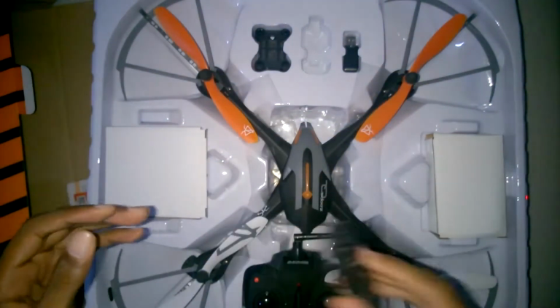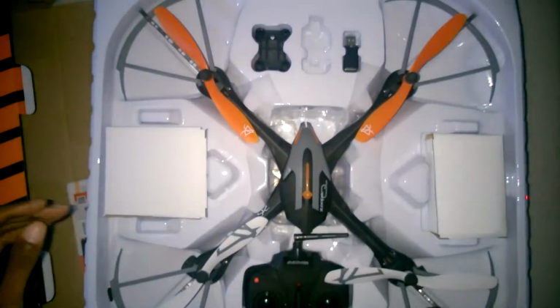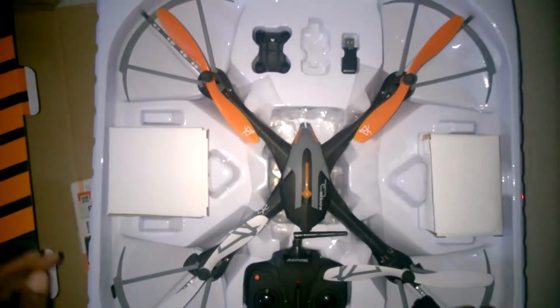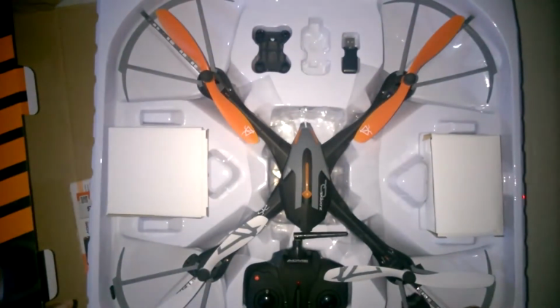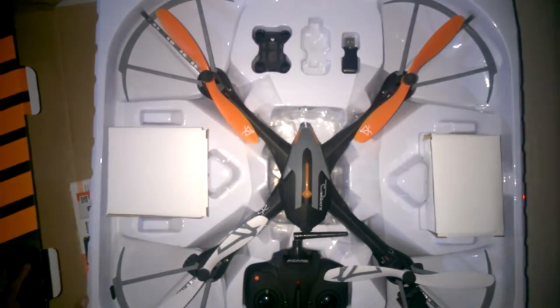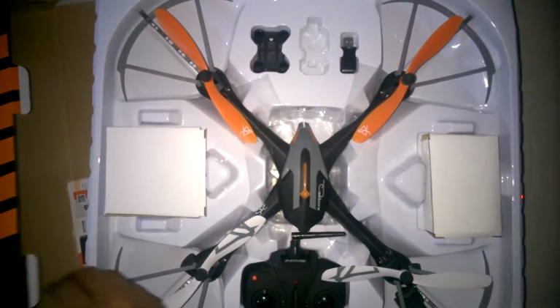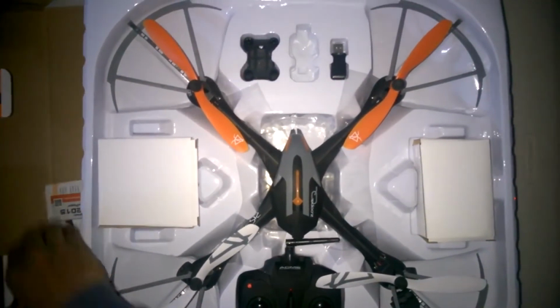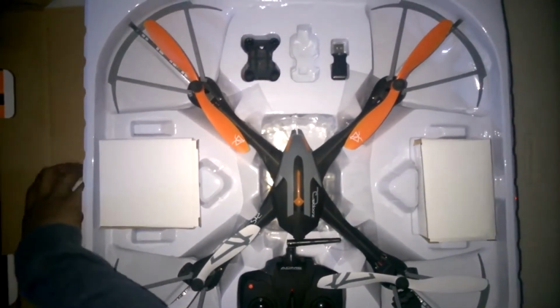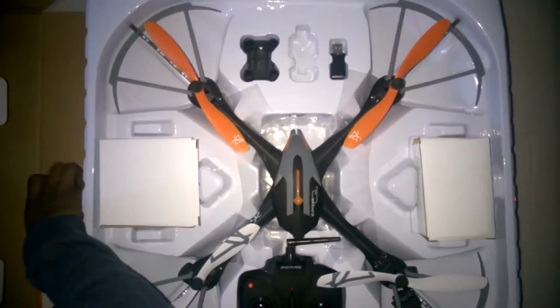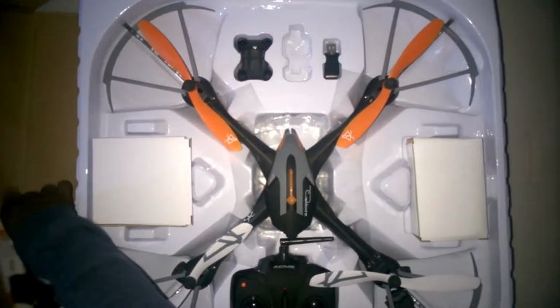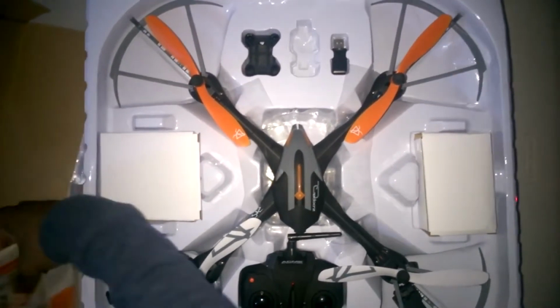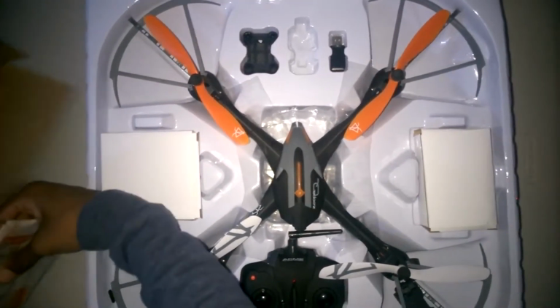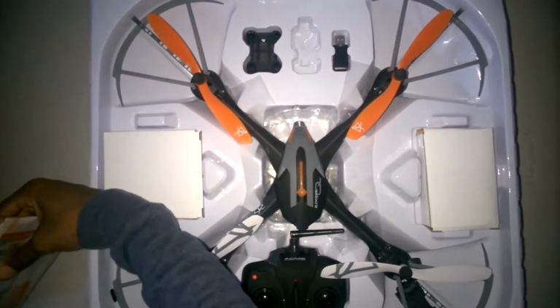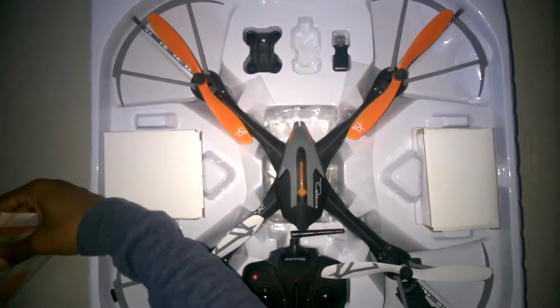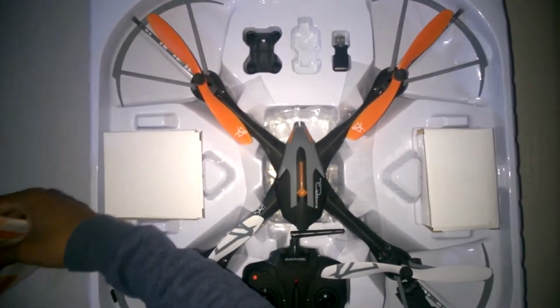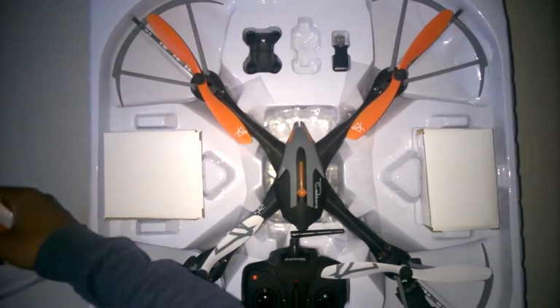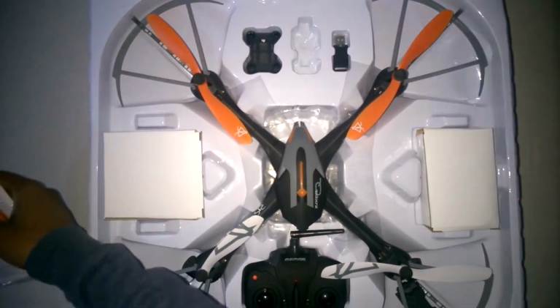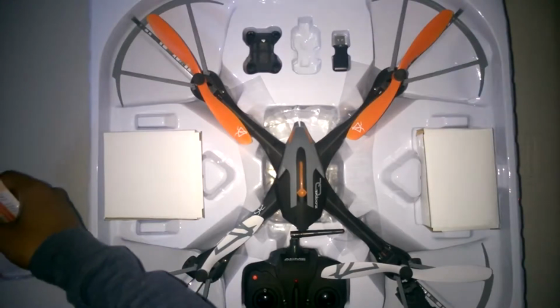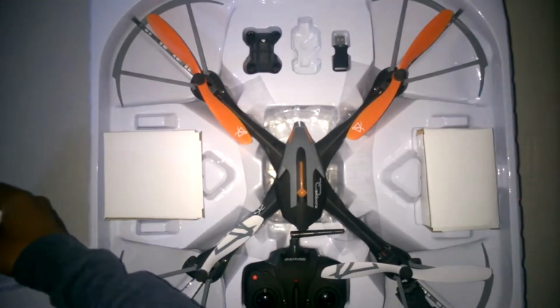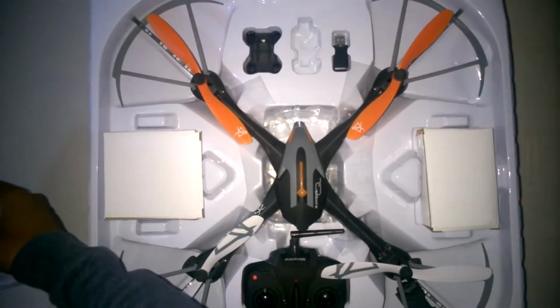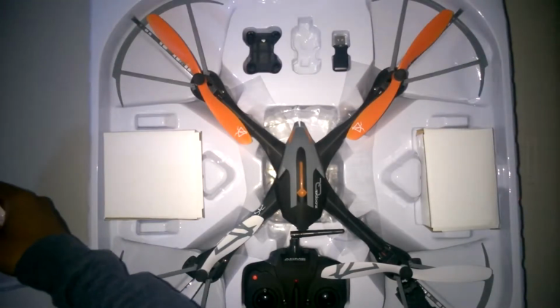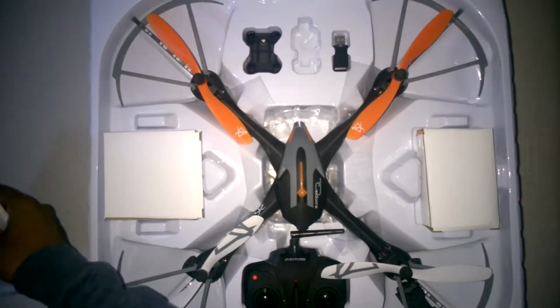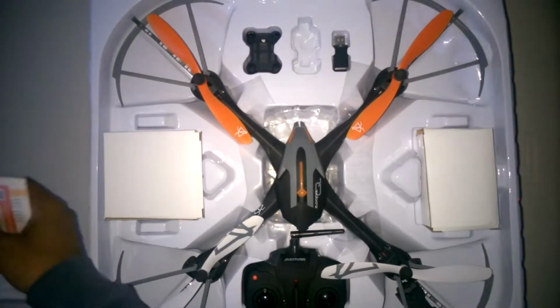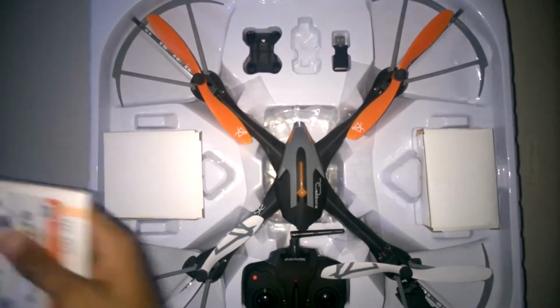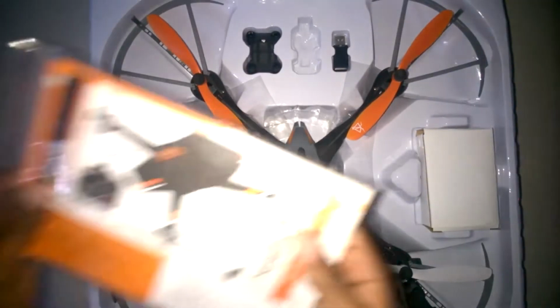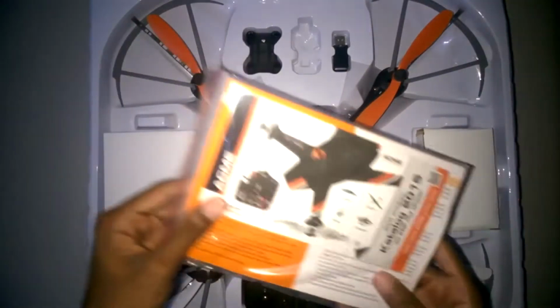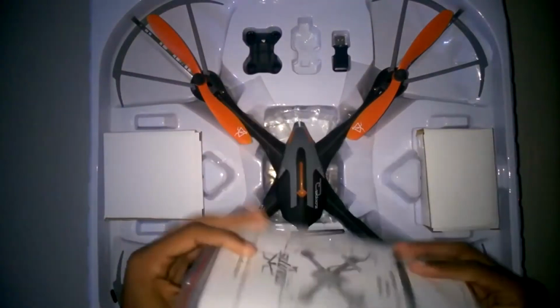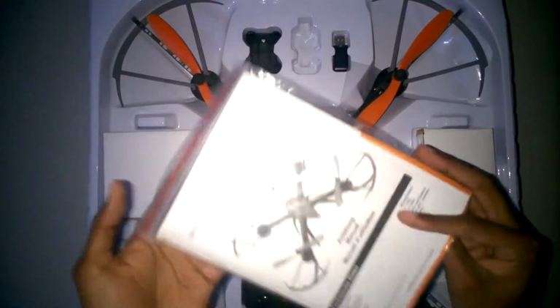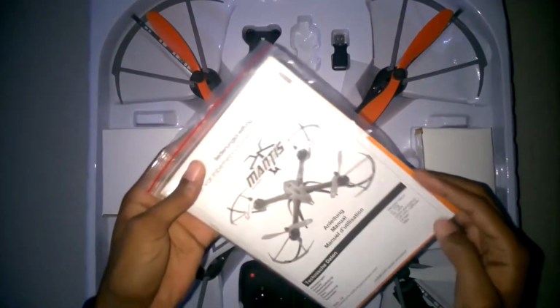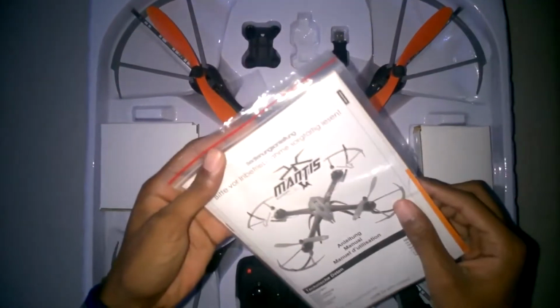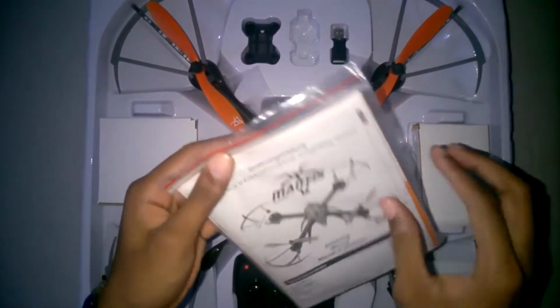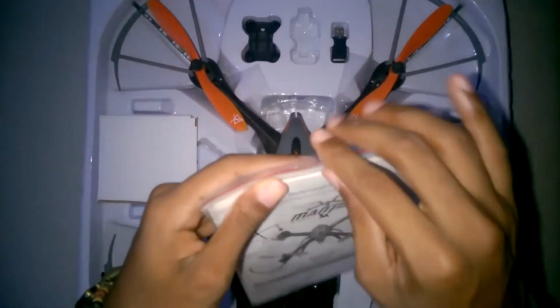It's an HD camera that captures really decent footage. It's not going to compare to something like a GoPro, but it's a decent camera that takes really good shots.